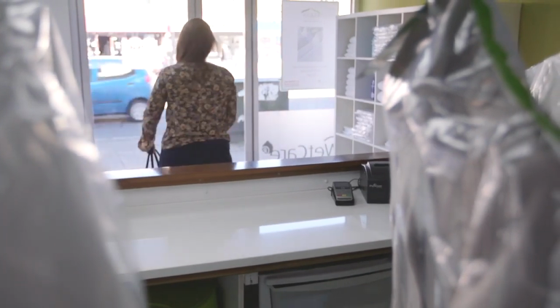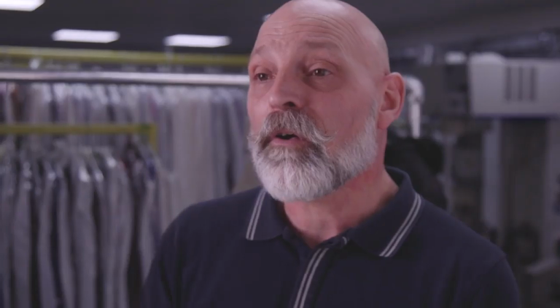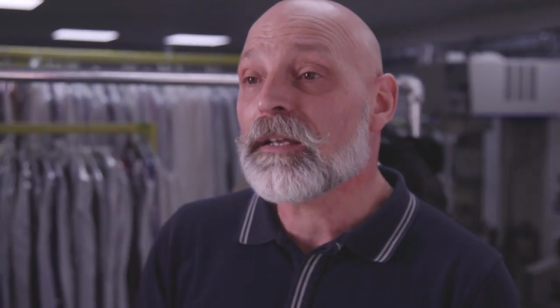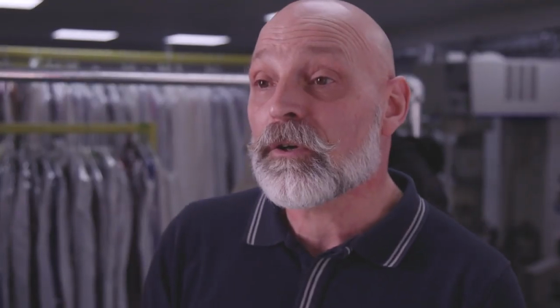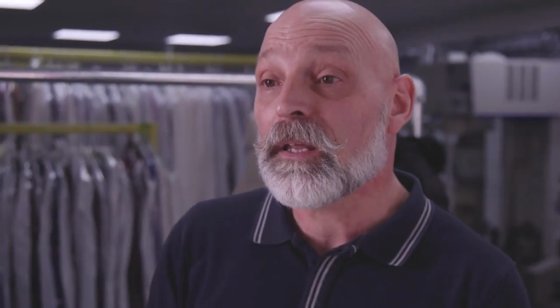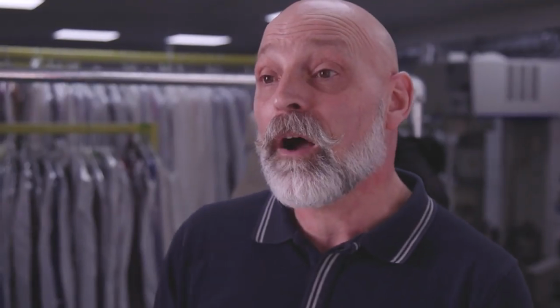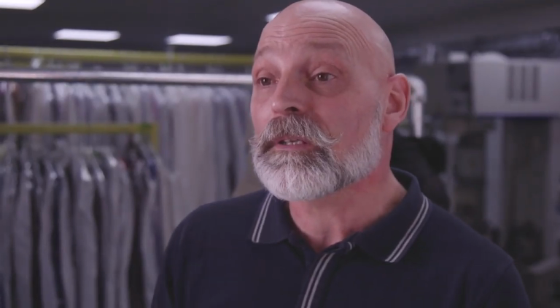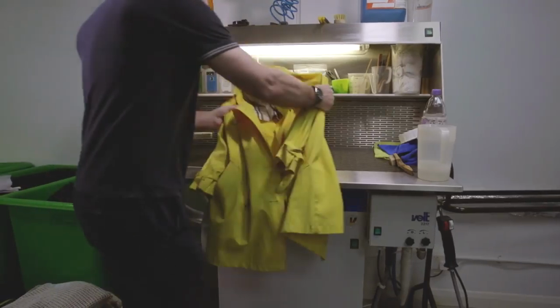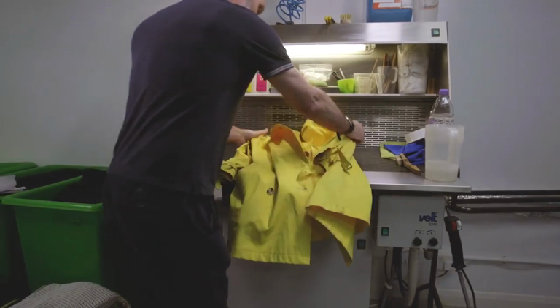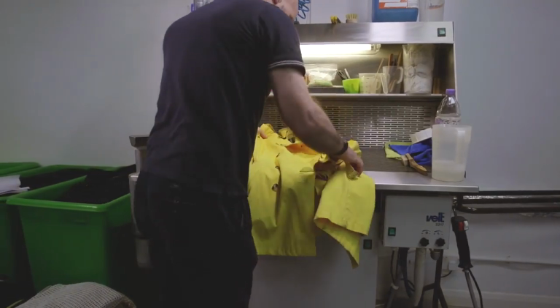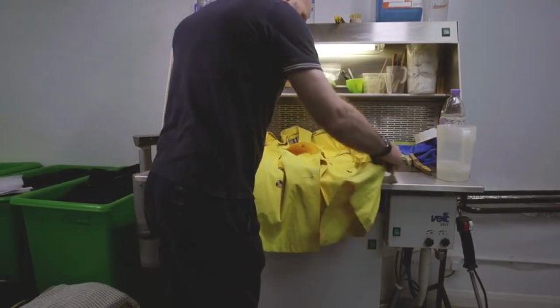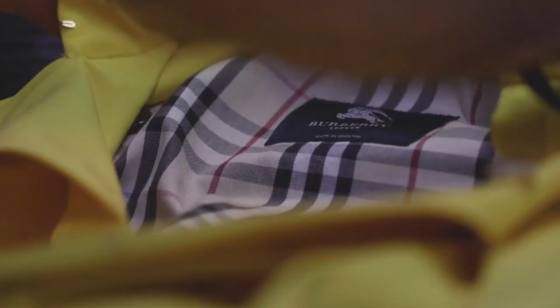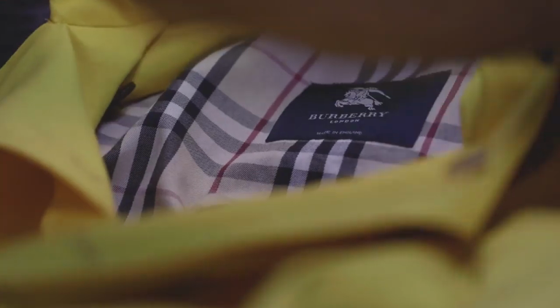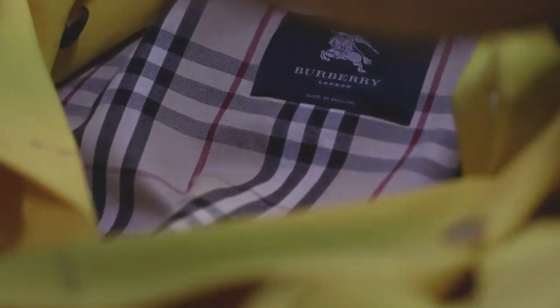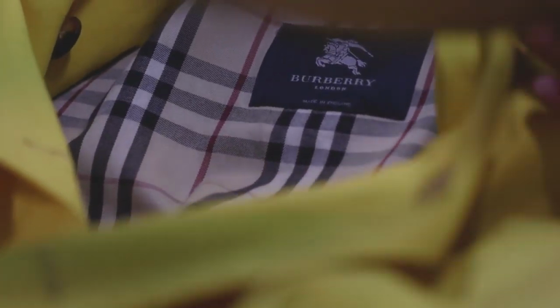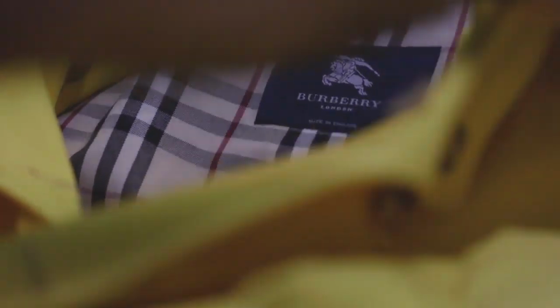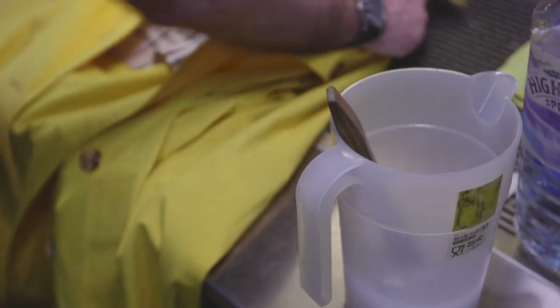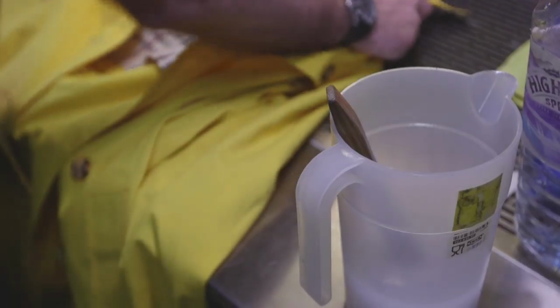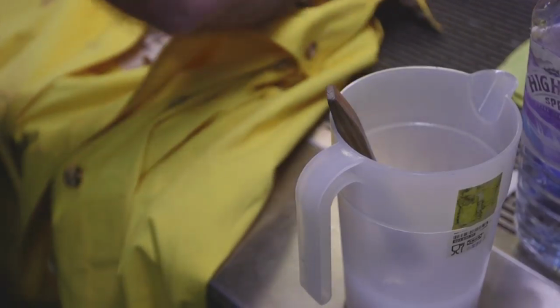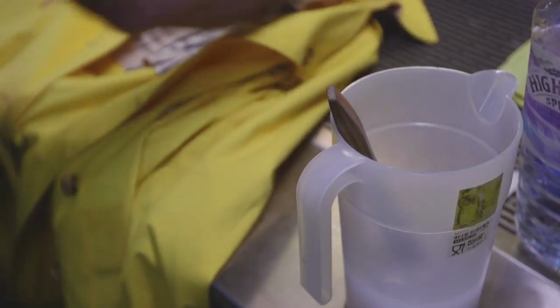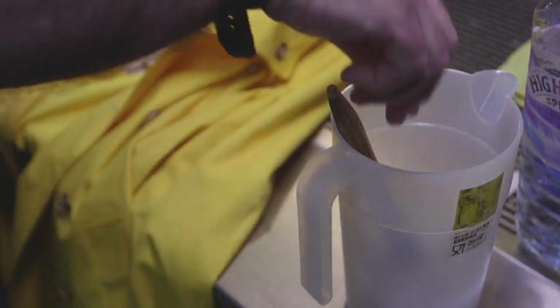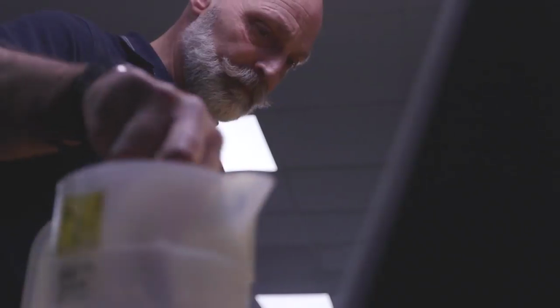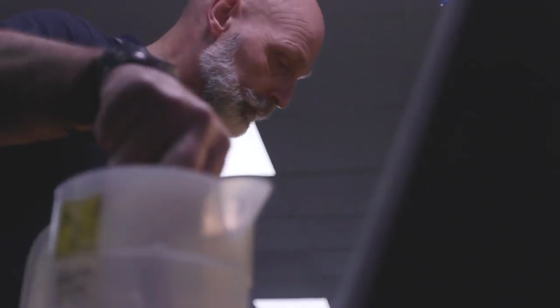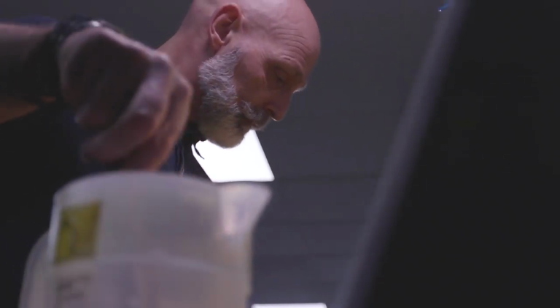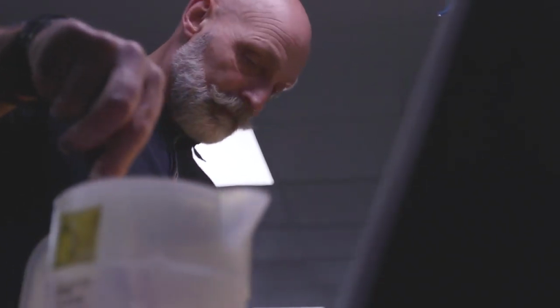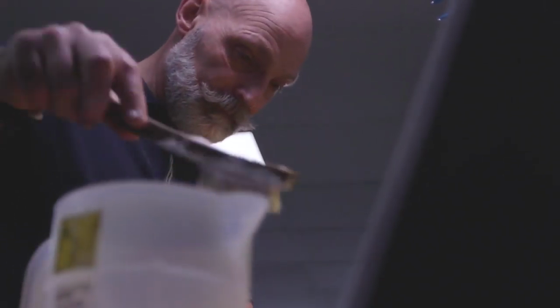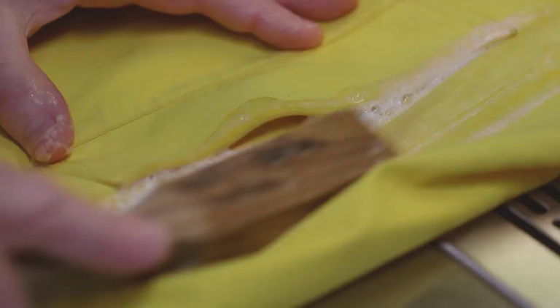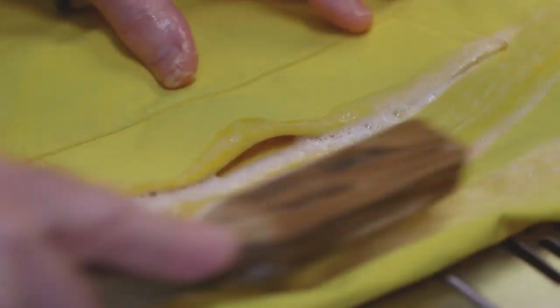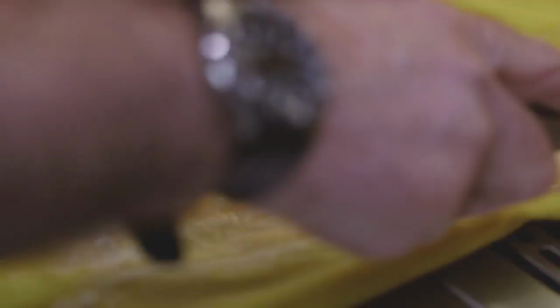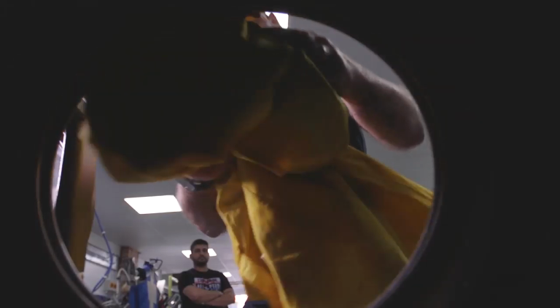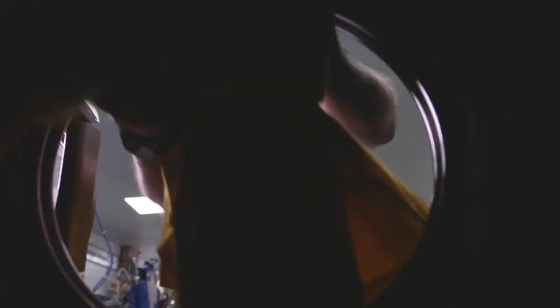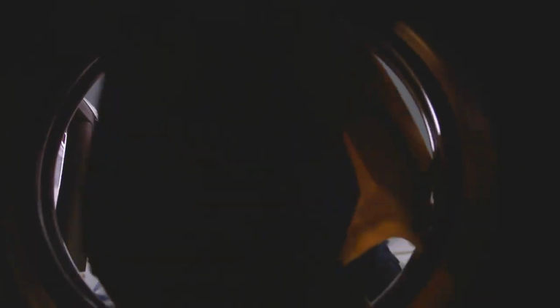If ever I've had an issue with any garment that's come in to be cleaned, I've been able to gain support from the Miele partnership in being able to find out how to clean that garment properly.